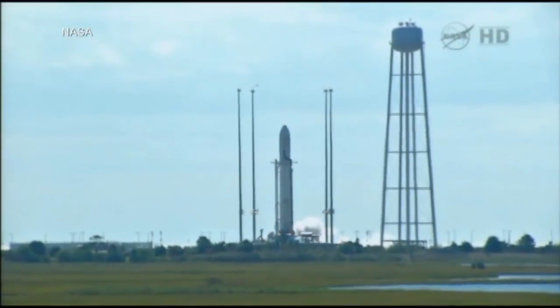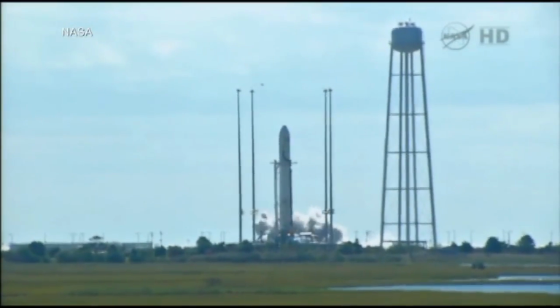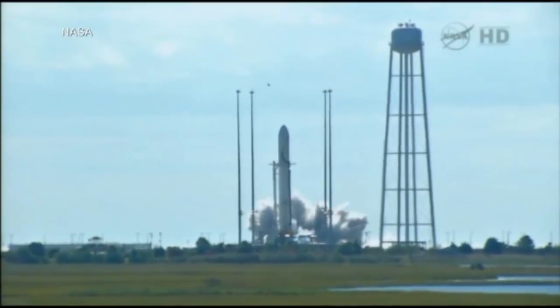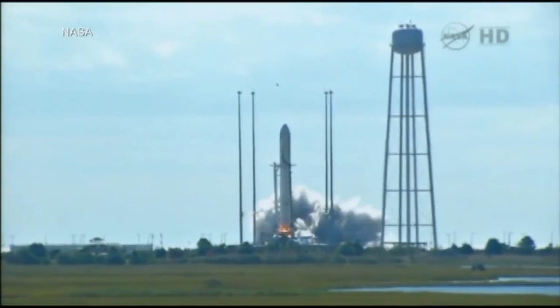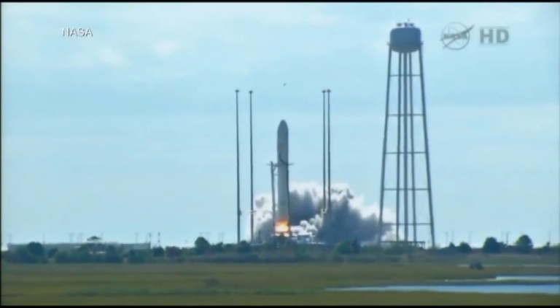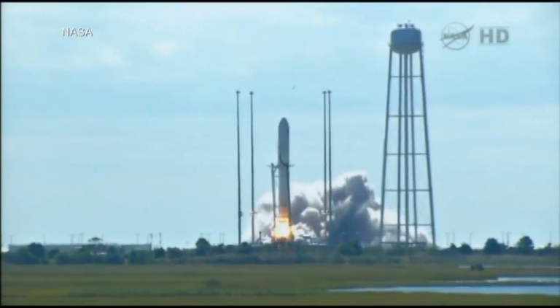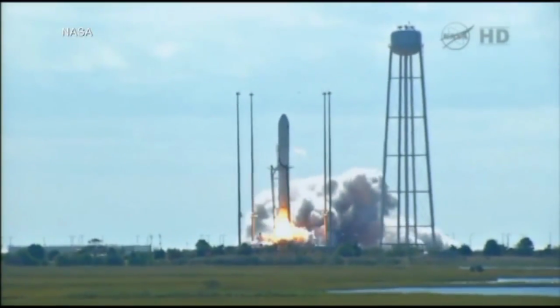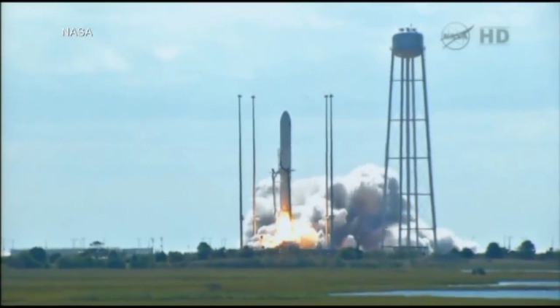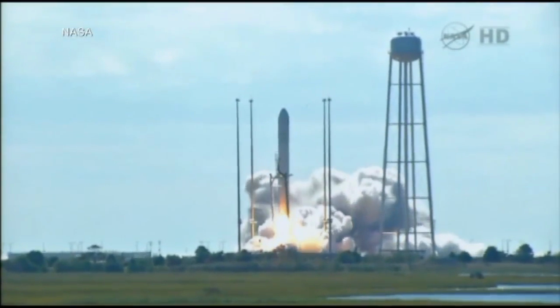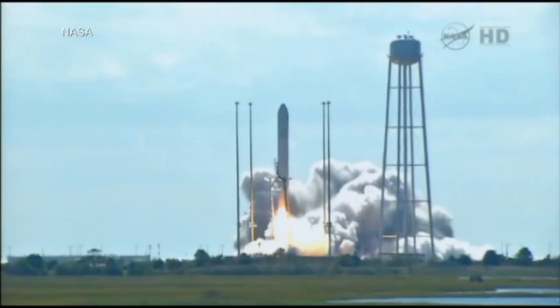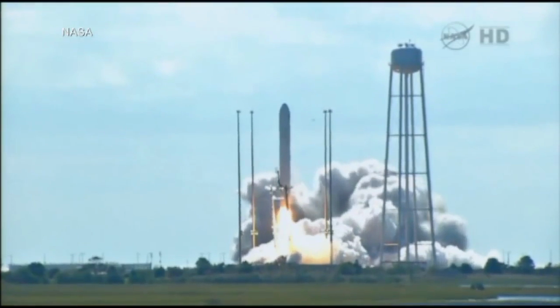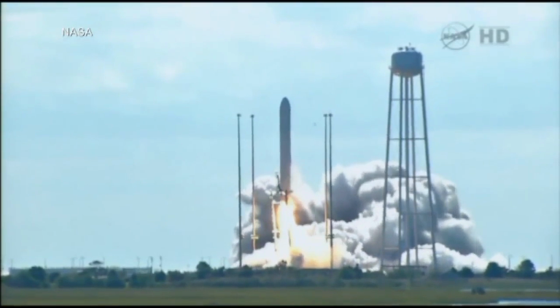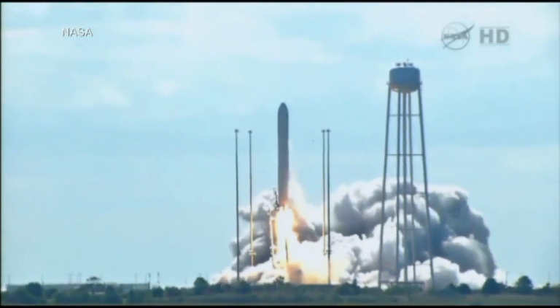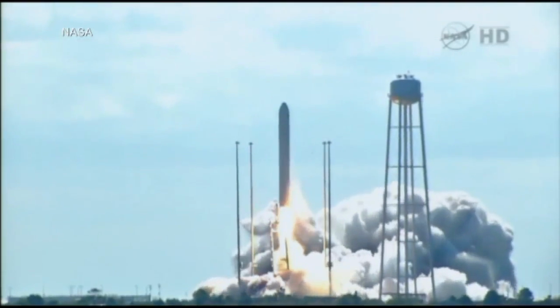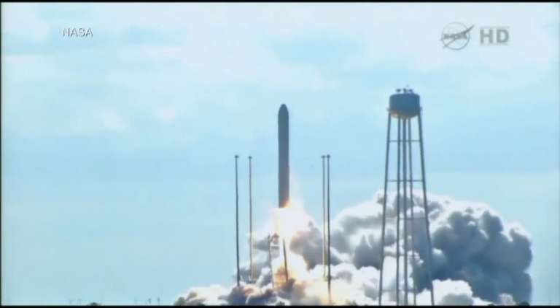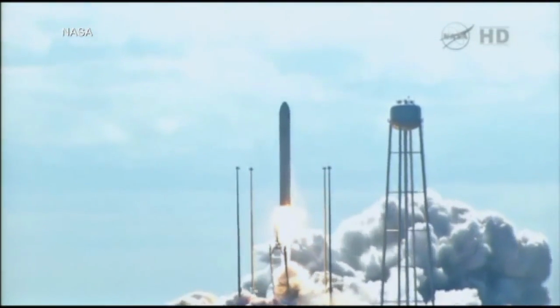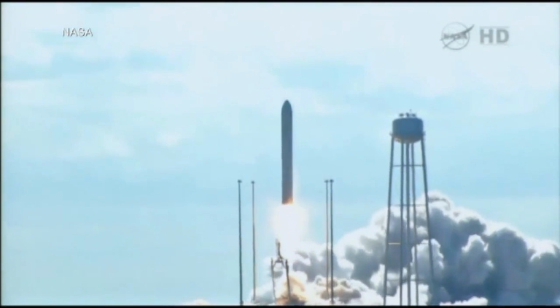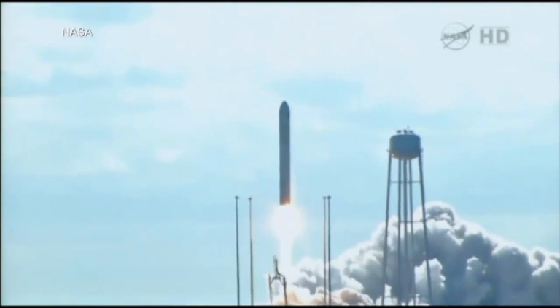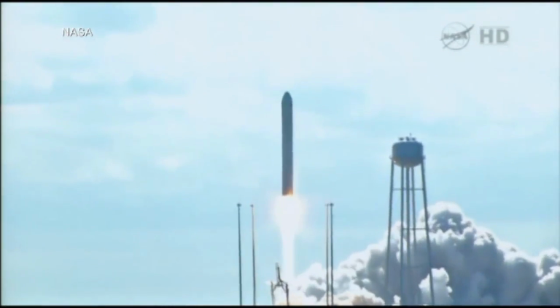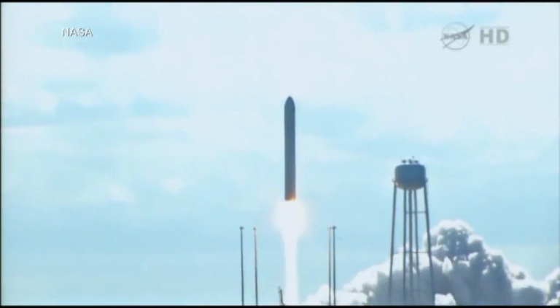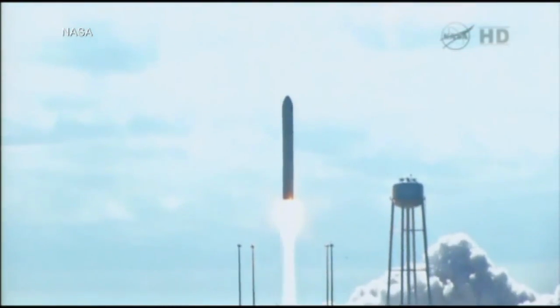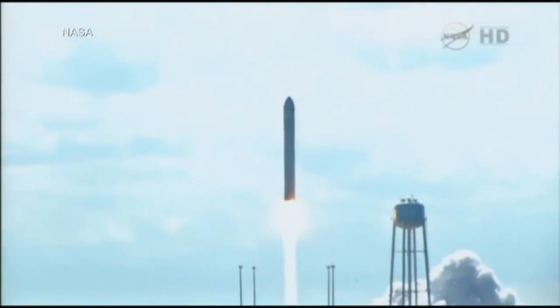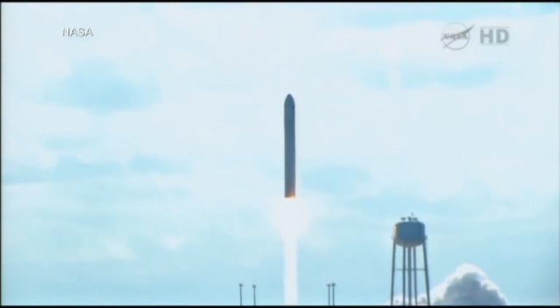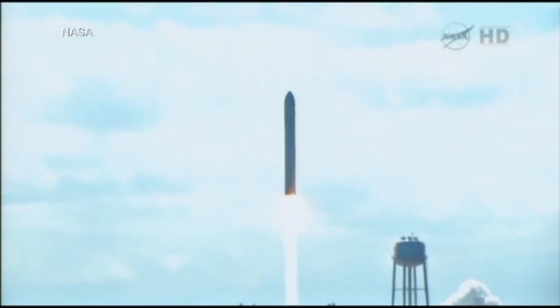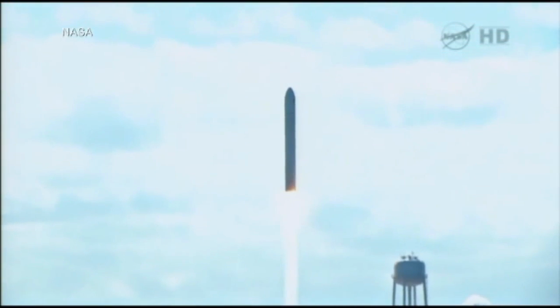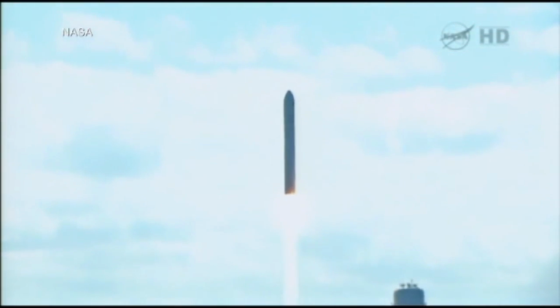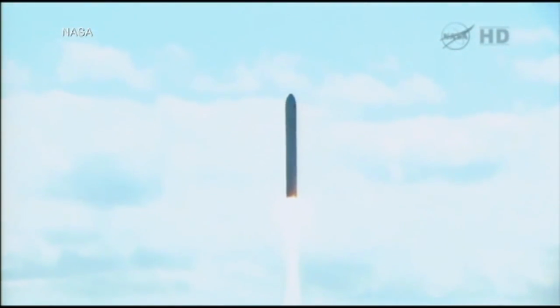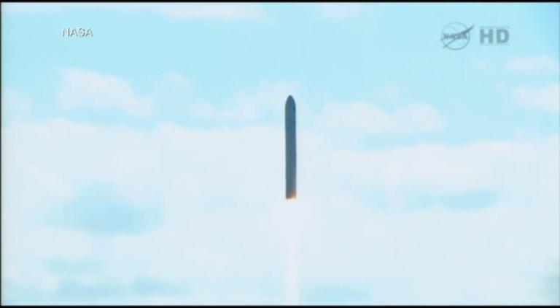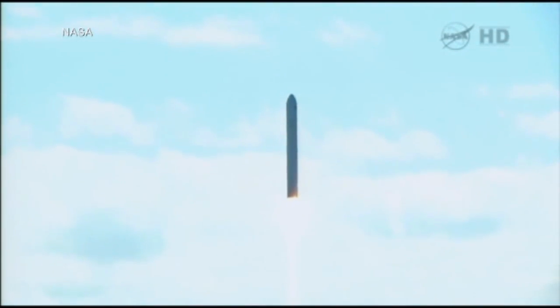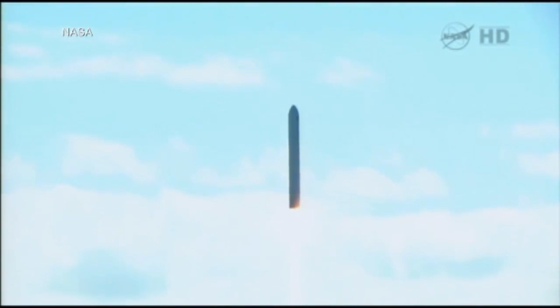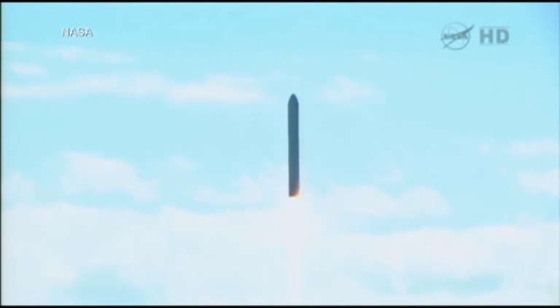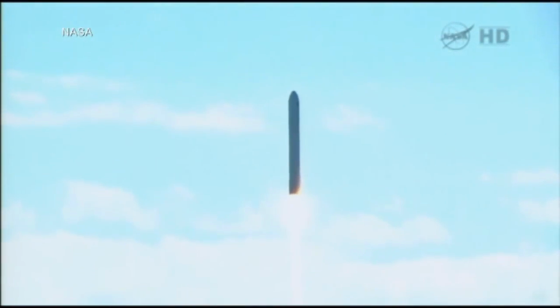We have ignition, we have liftoff, and we have liftoff of Antares beginning the journey of the Cygnus cargo vehicle to the International Space Station. TBC is nominal.